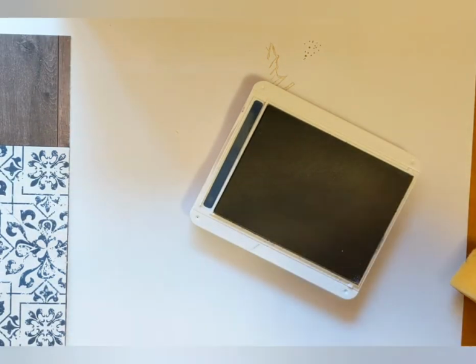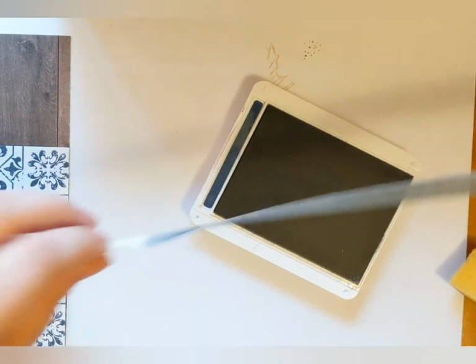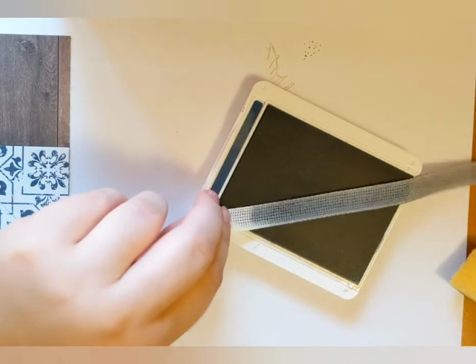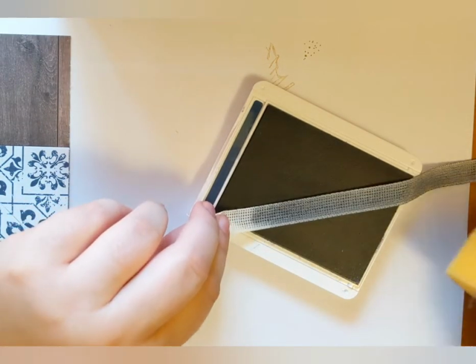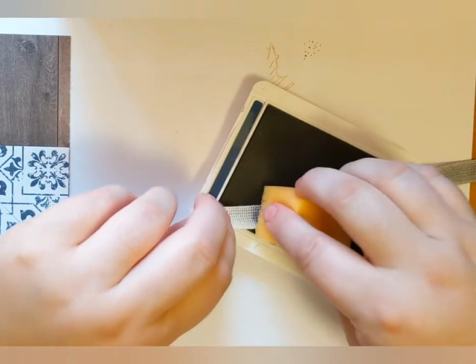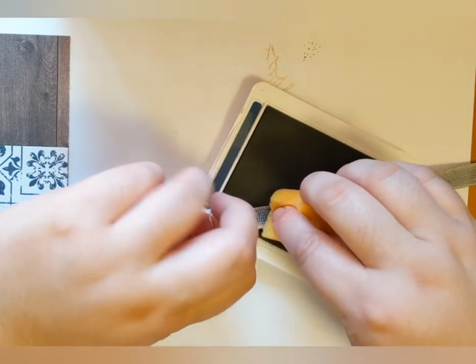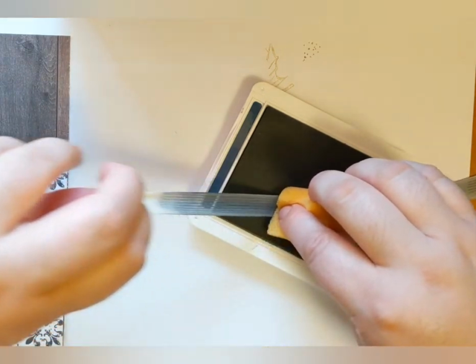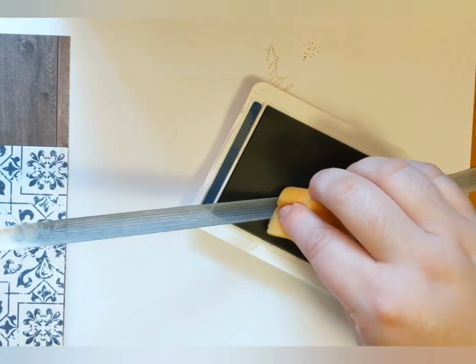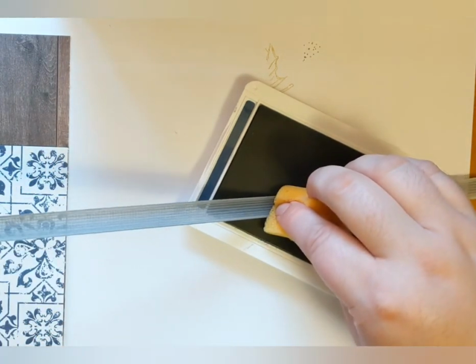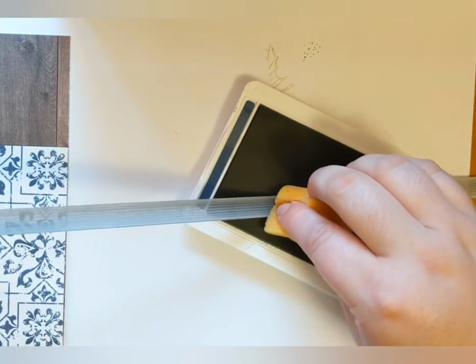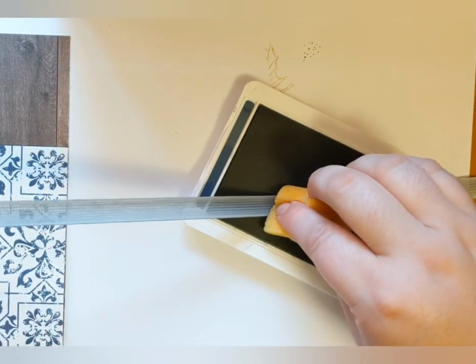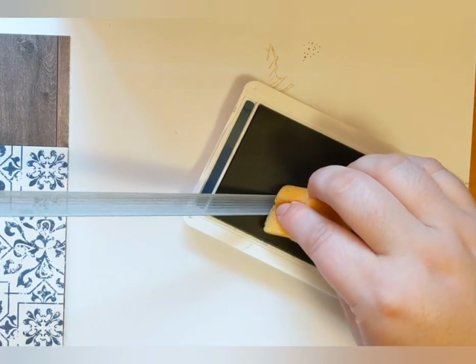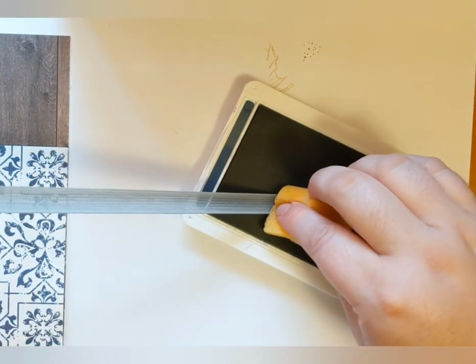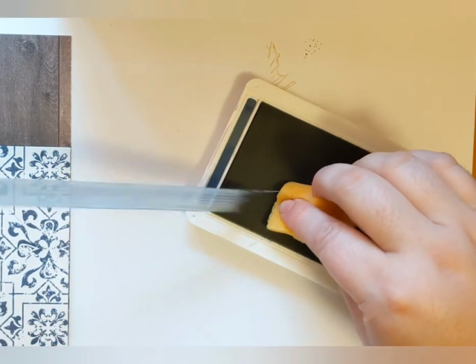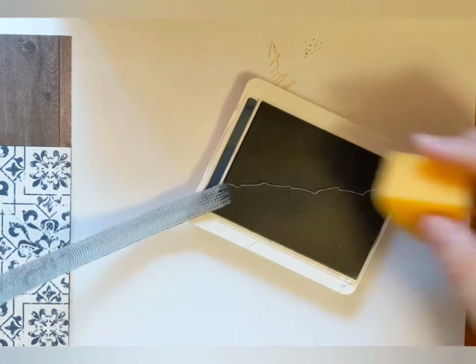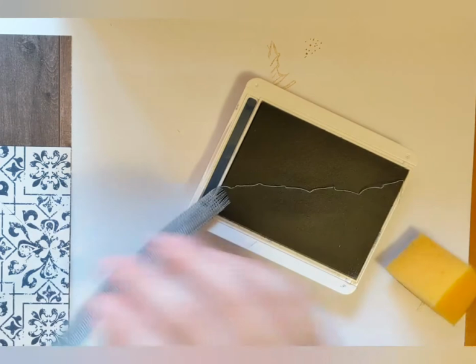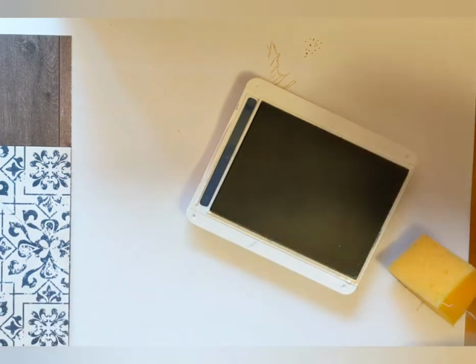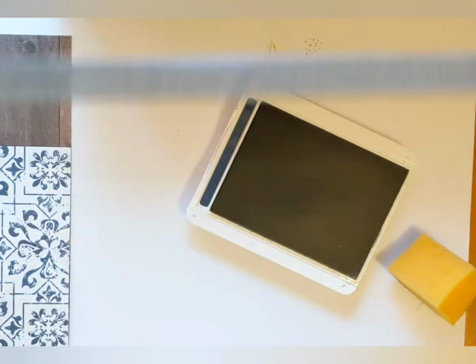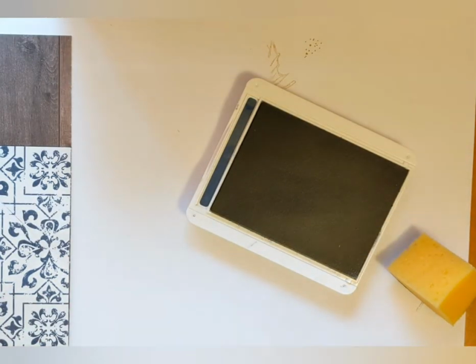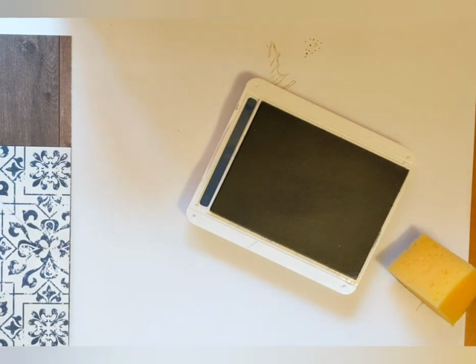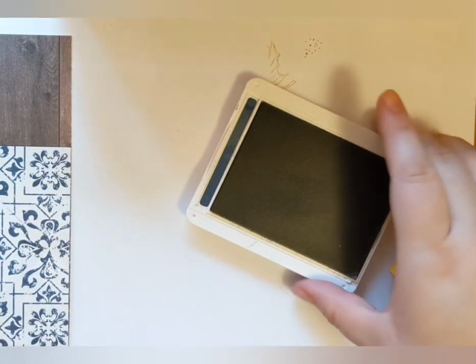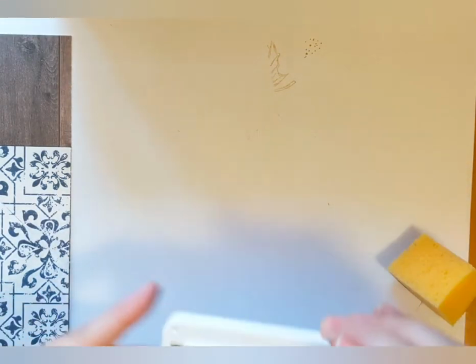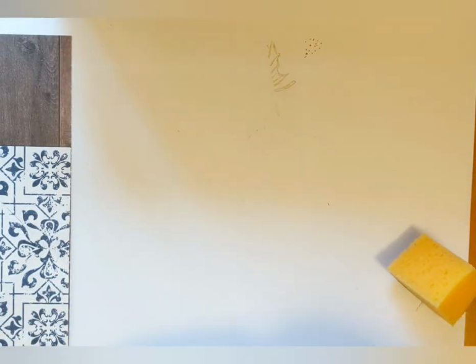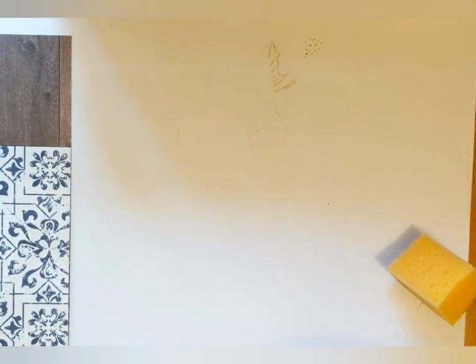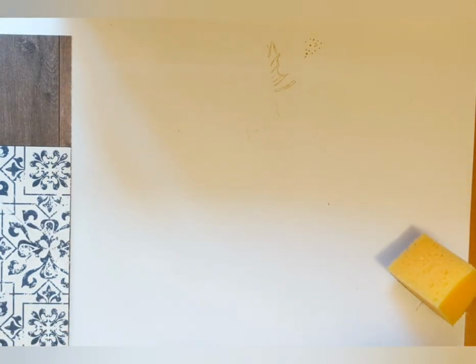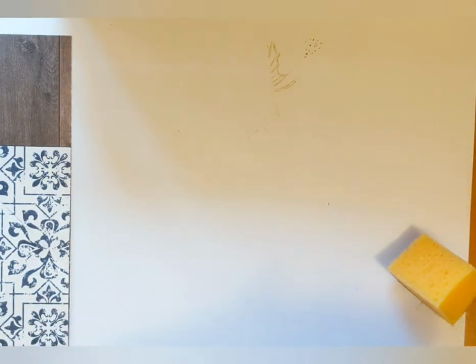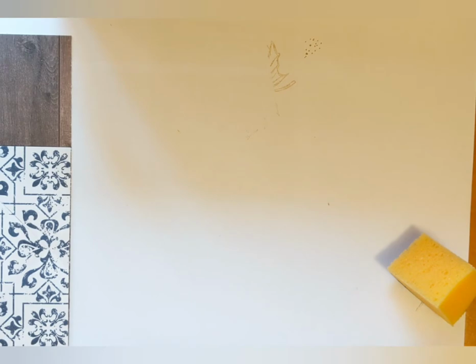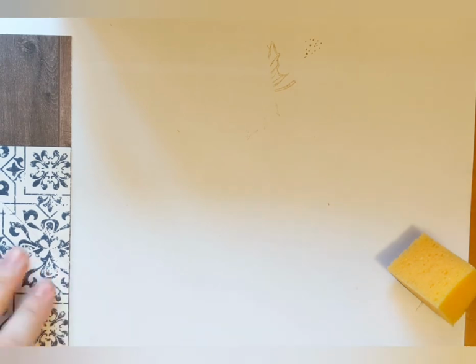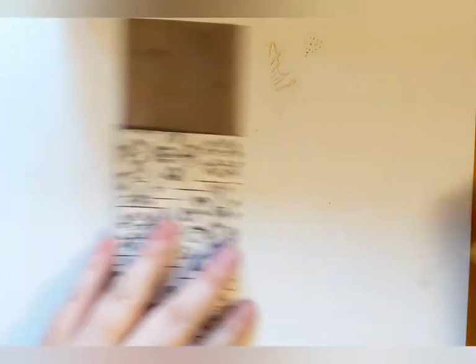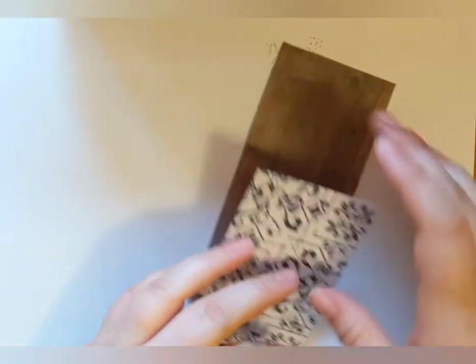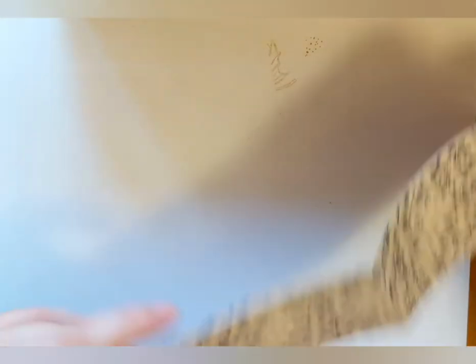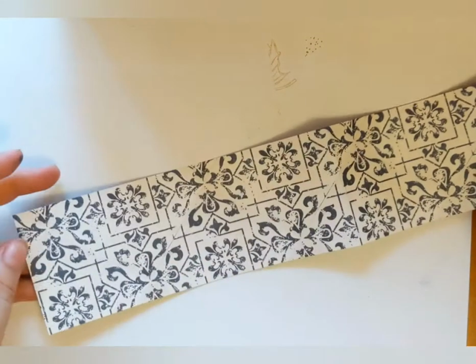I chose Night of Navy because it matched the designer series paper I was using. Today's paper is the In Good Taste designer series paper. Once you have your ribbon colored, just set it aside to dry.